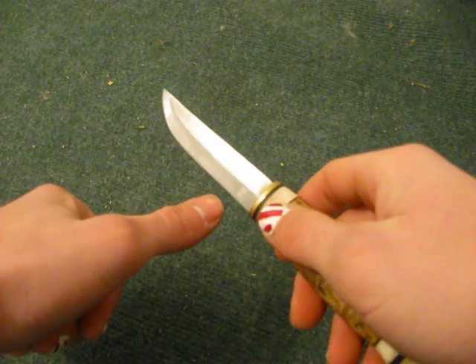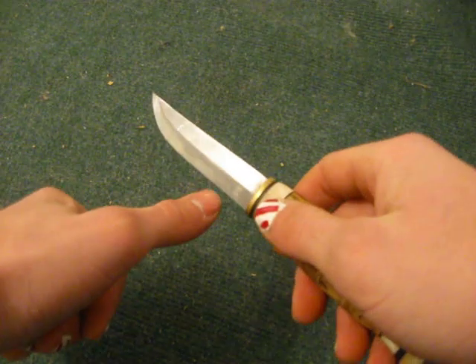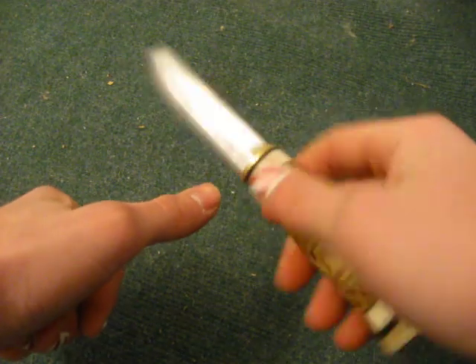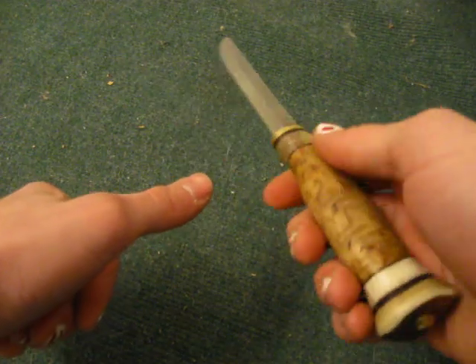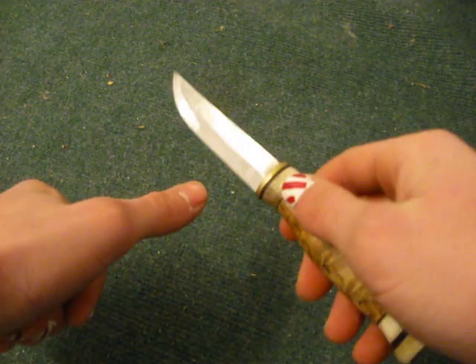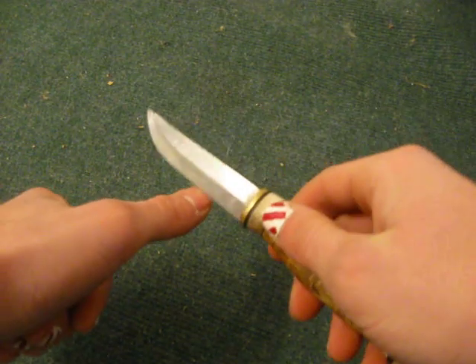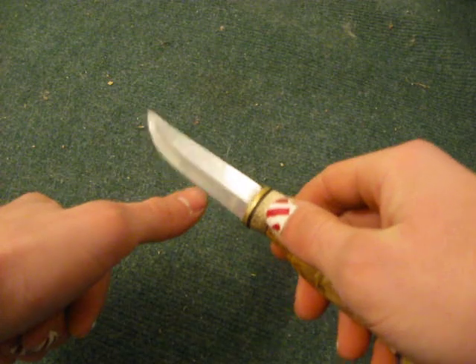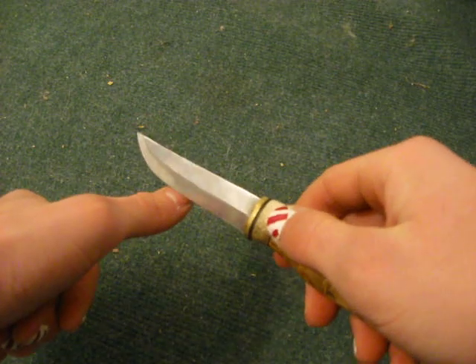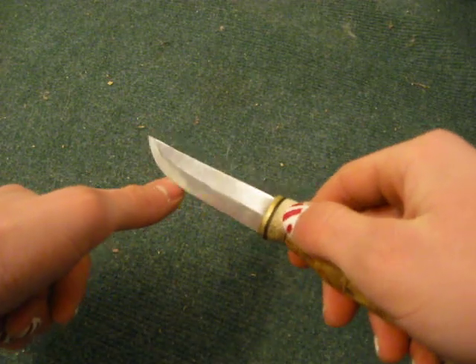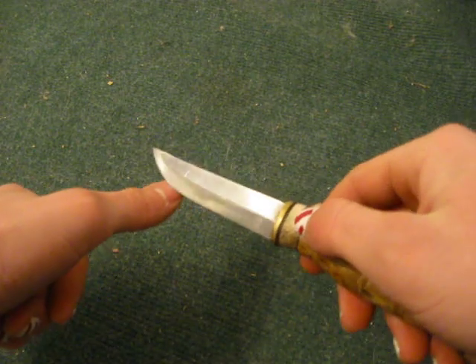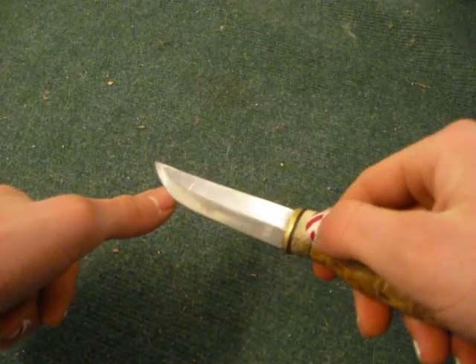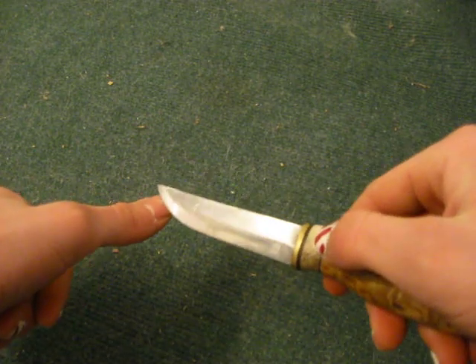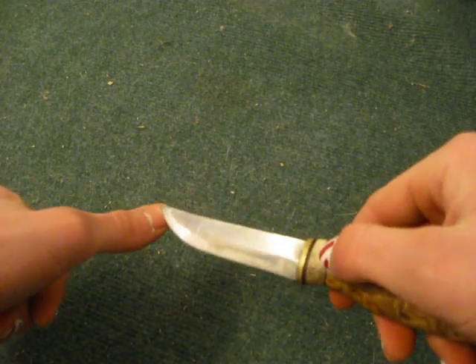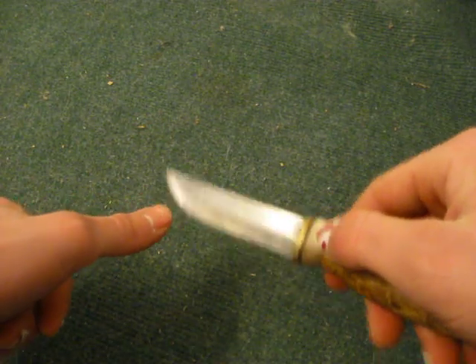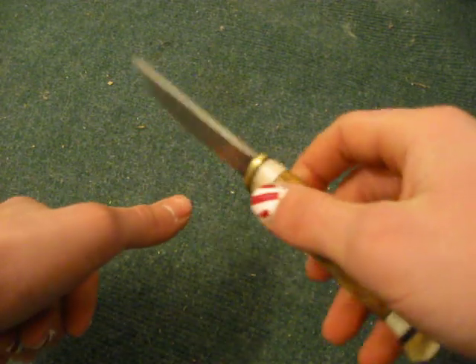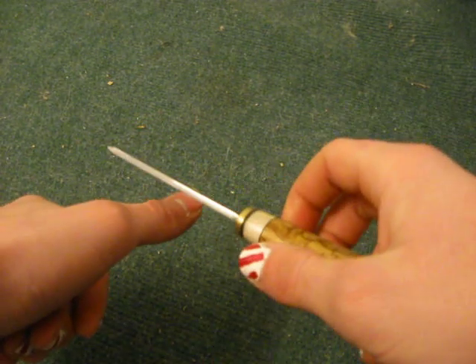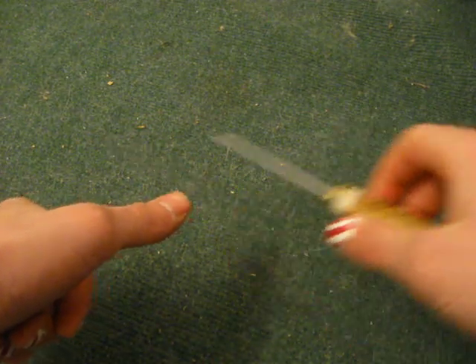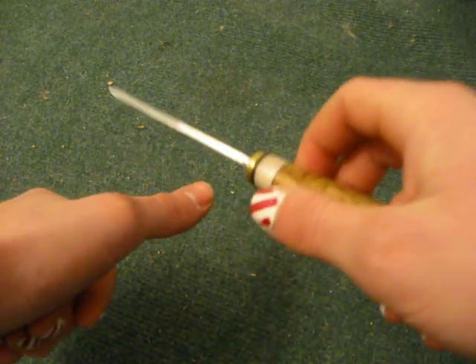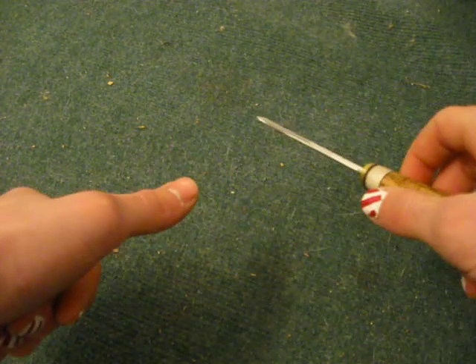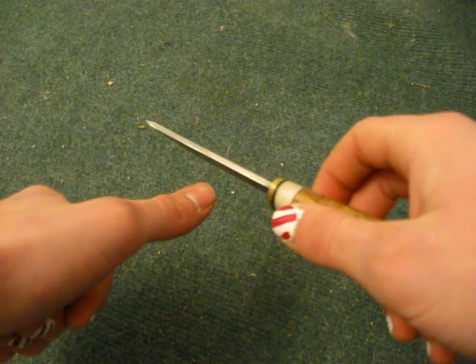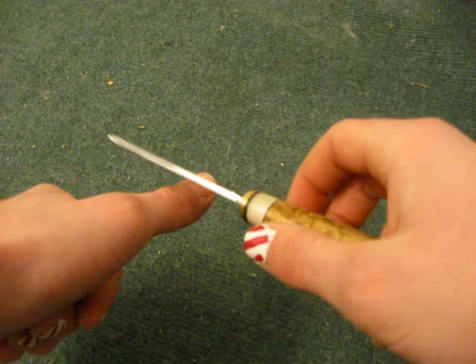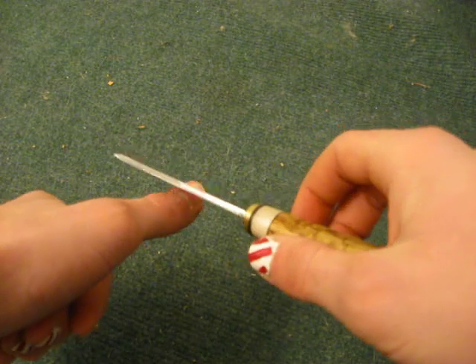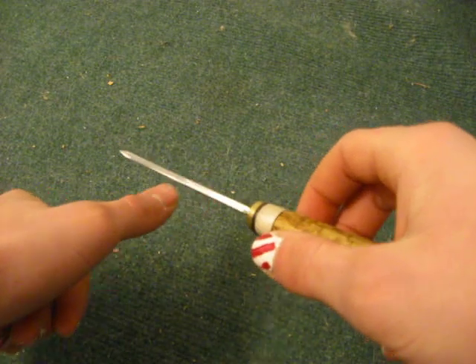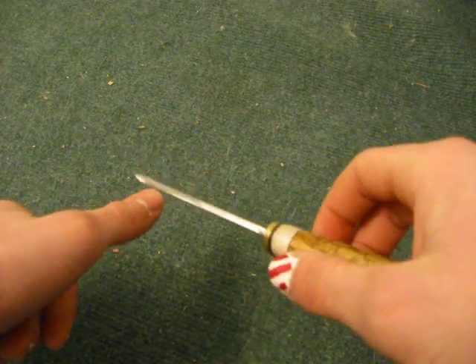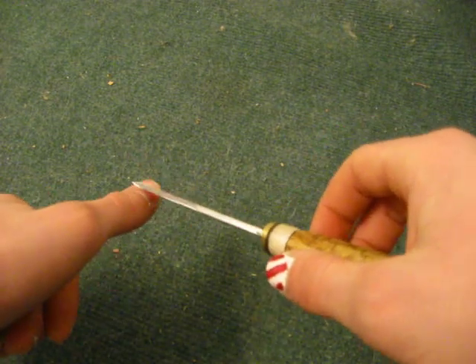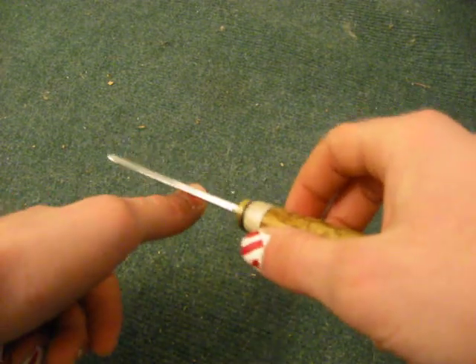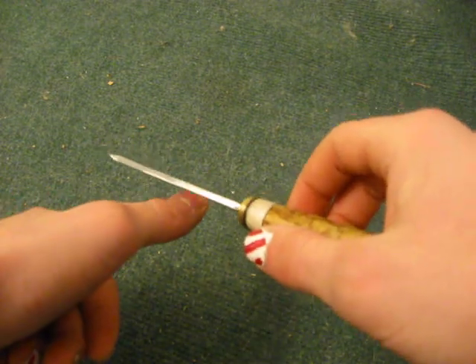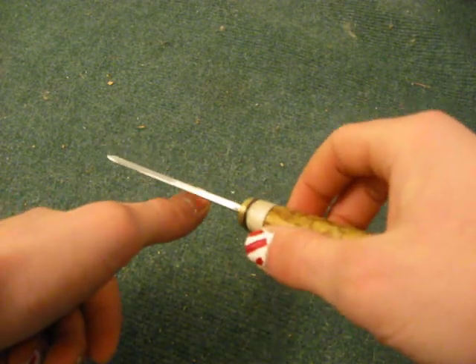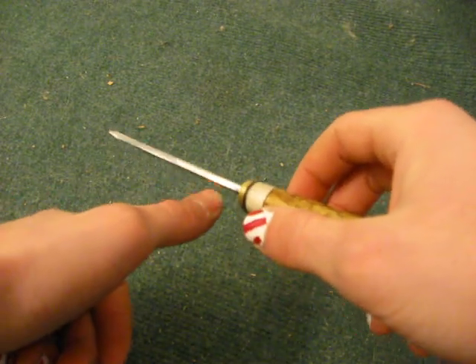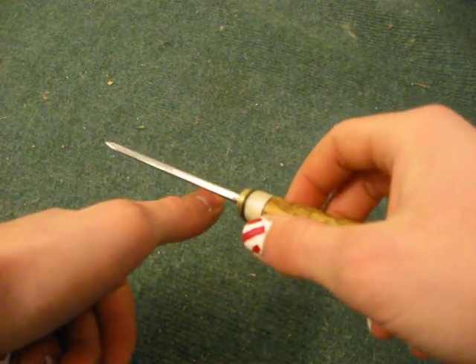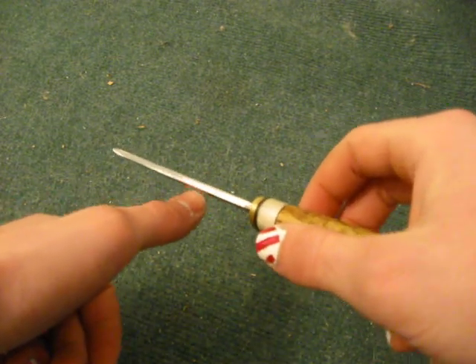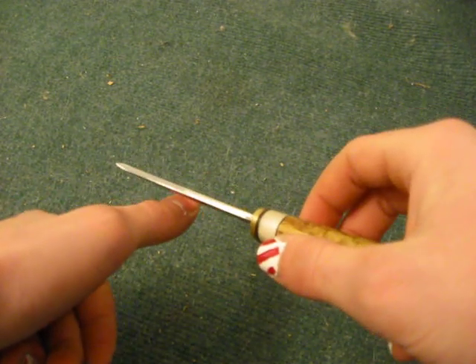So you just take the knife and tap it on your fingernail very lightly, then just kind of pull like that, just very gently. And if it sticks and doesn't go anywhere, that means your edge is sharp.